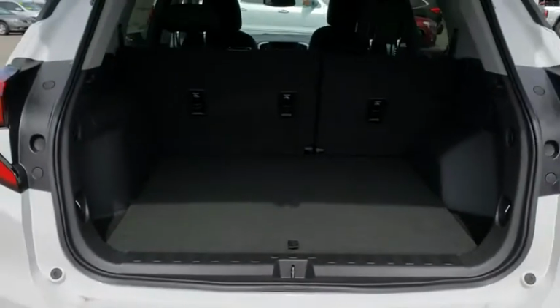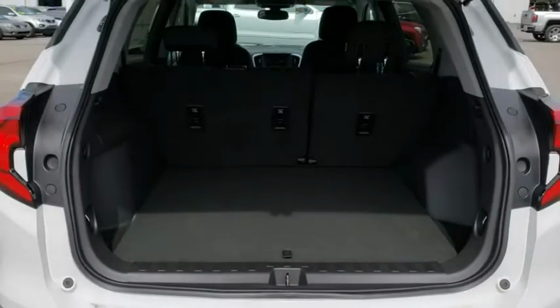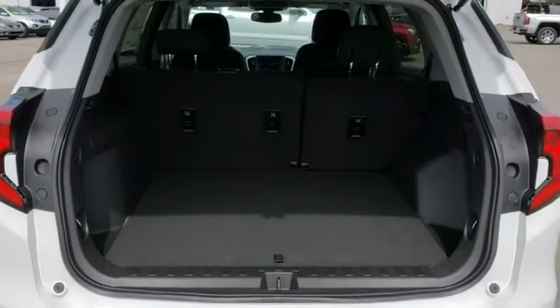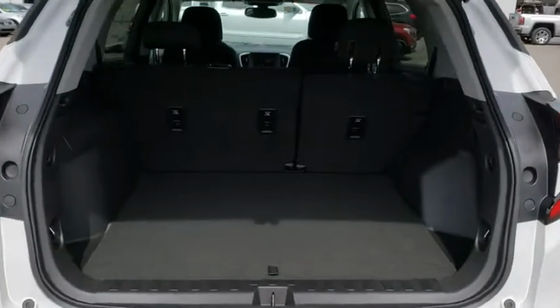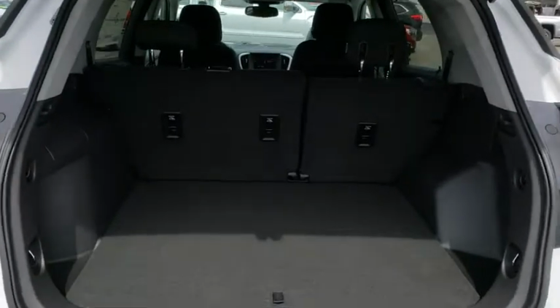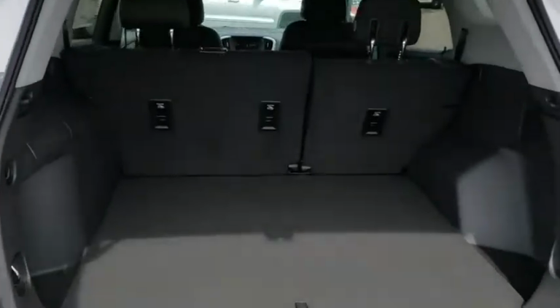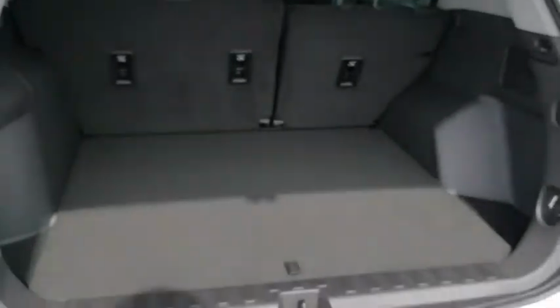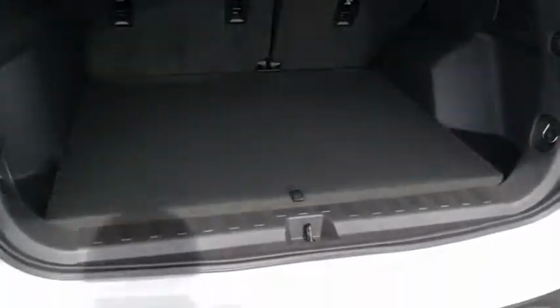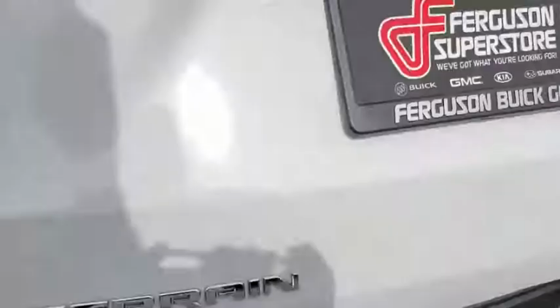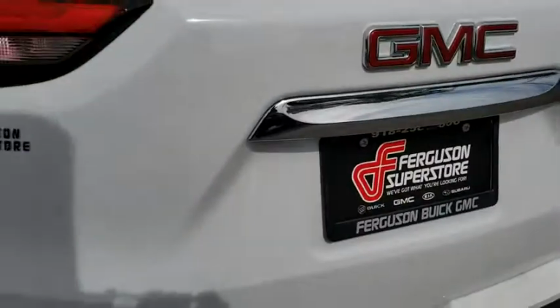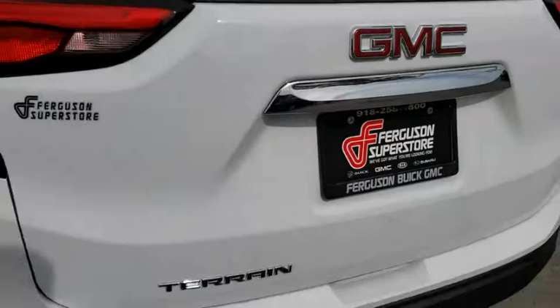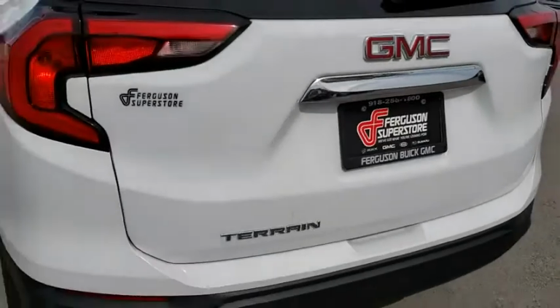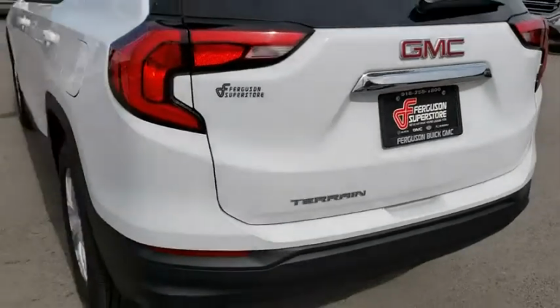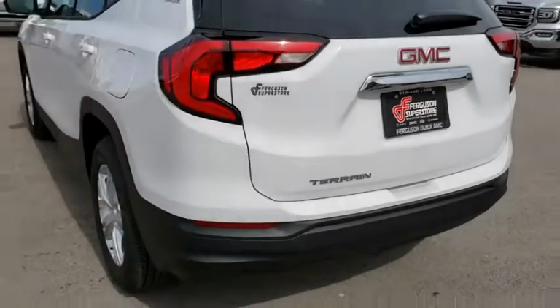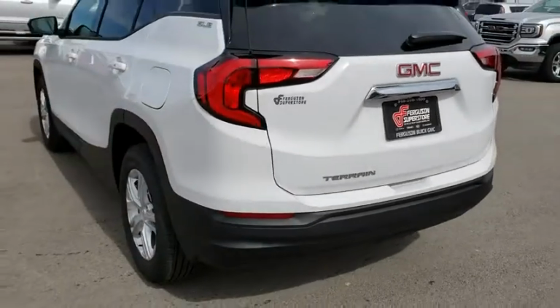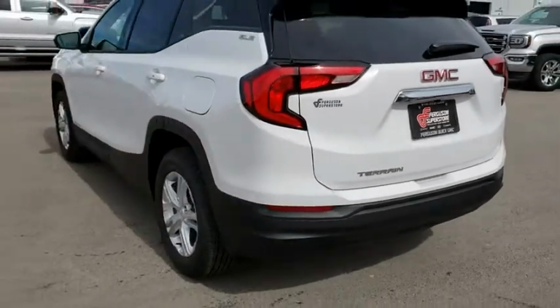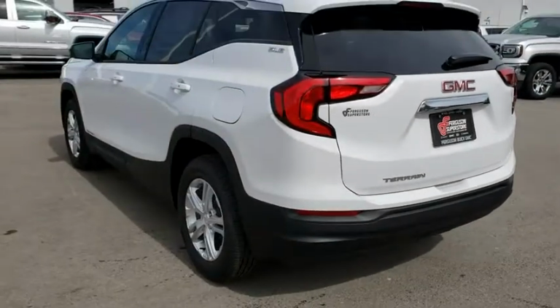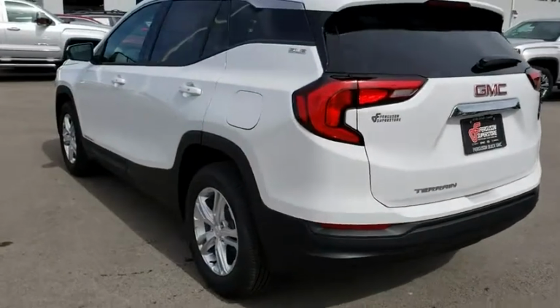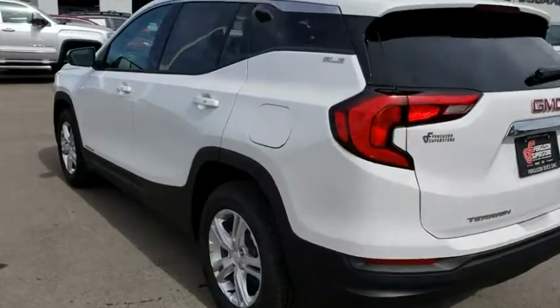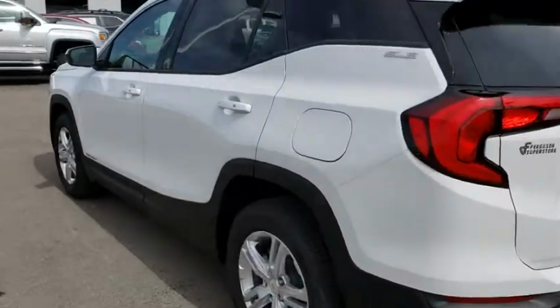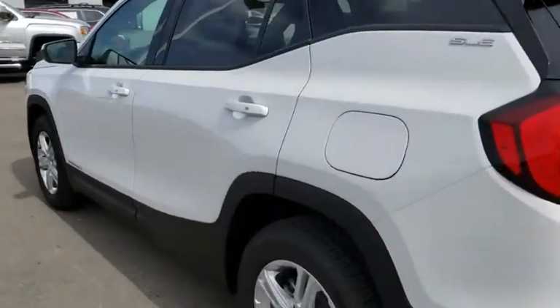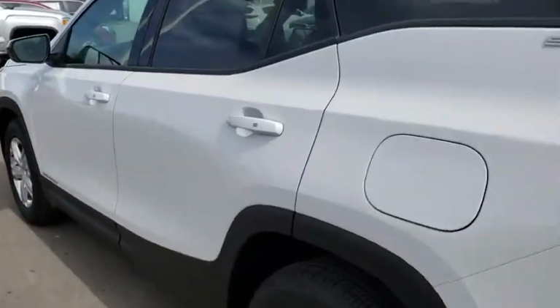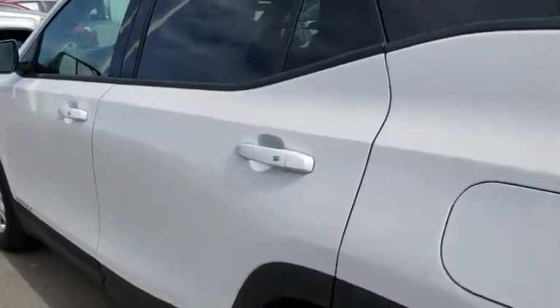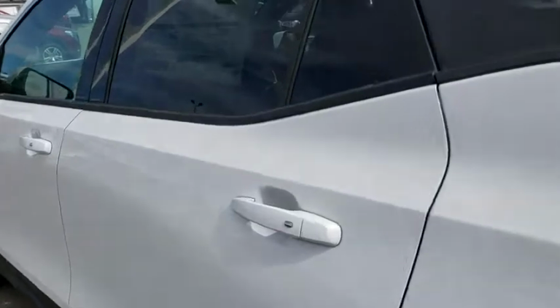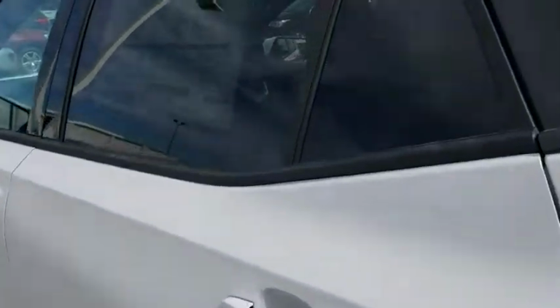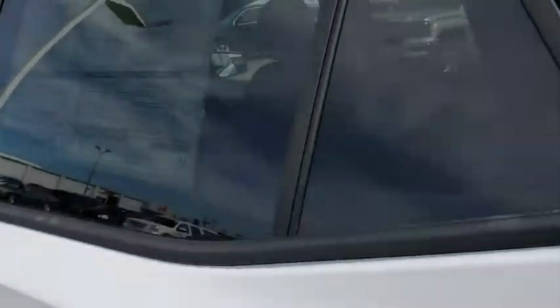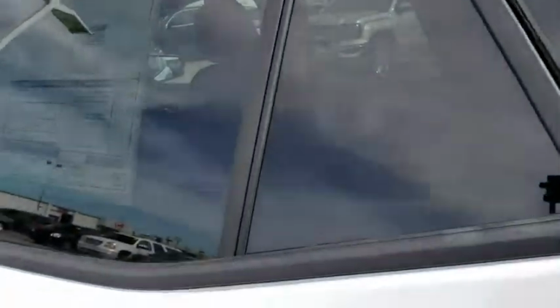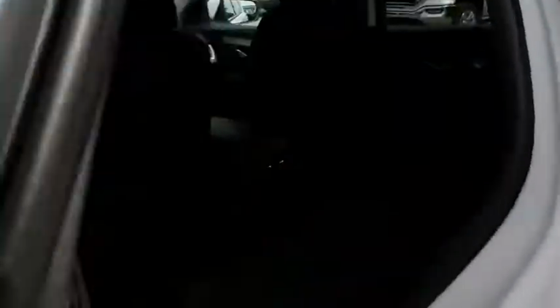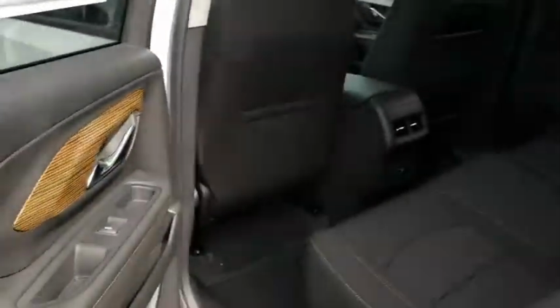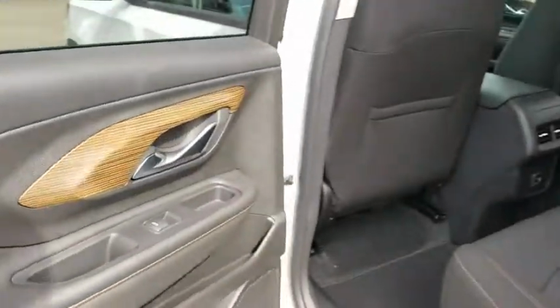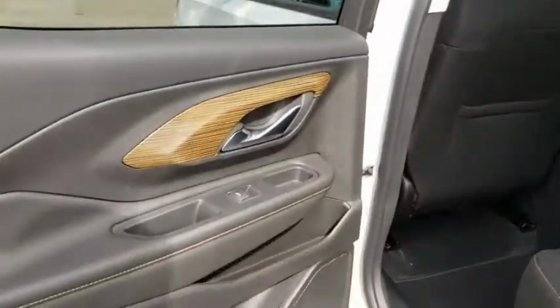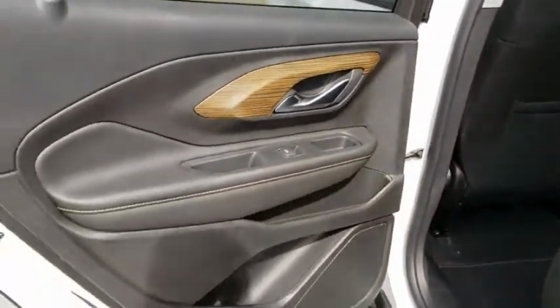Stability control, keyless entry, traction control, steering wheel audio control, anti-lock braking system, backup camera, Bluetooth, leather wrapped steering wheel, floor mats, keyless start, aluminum wheels, cruise control.